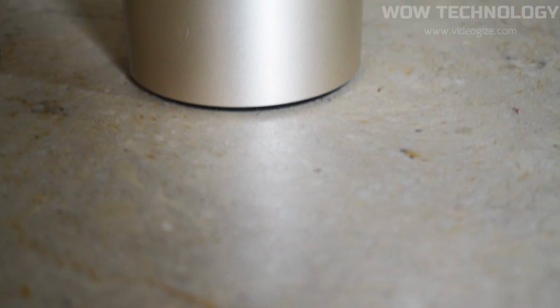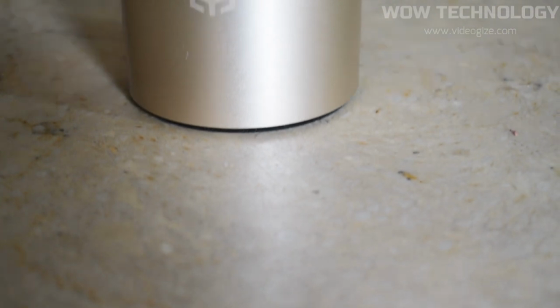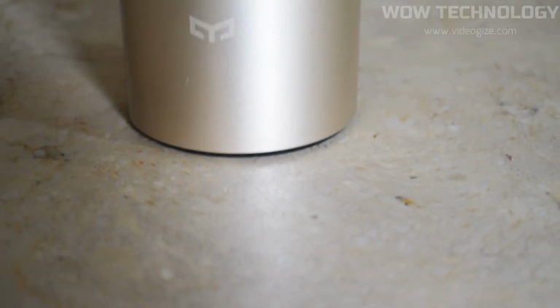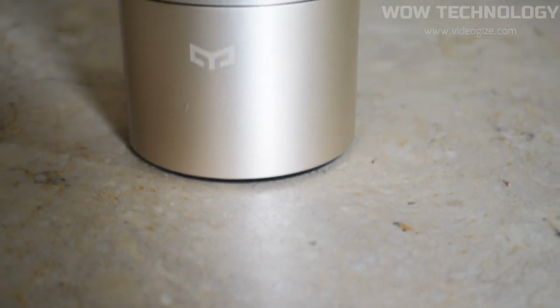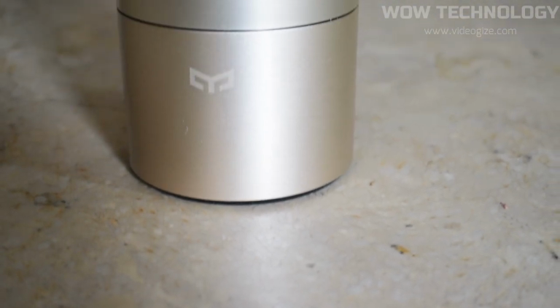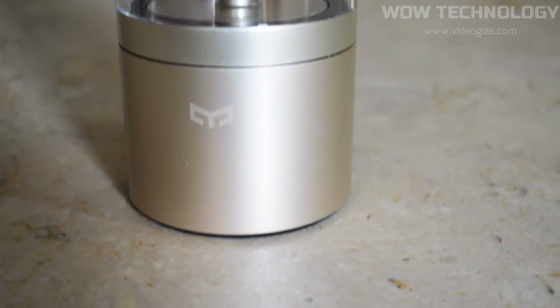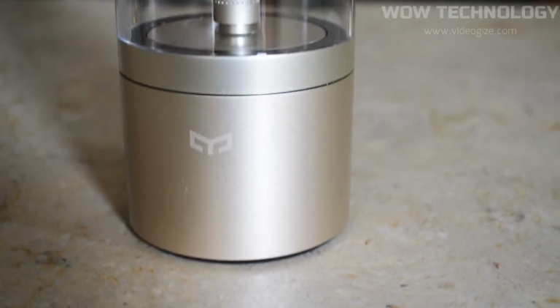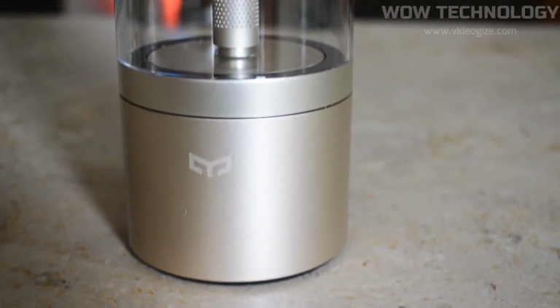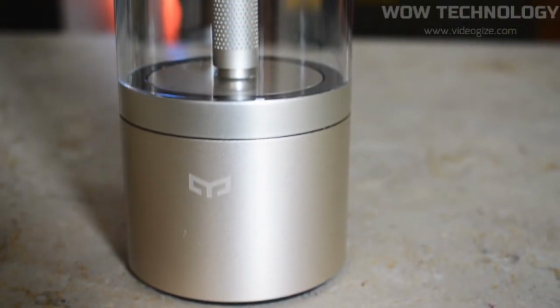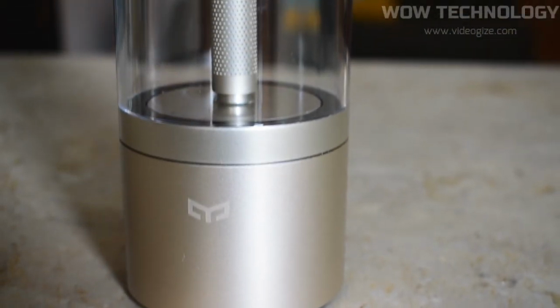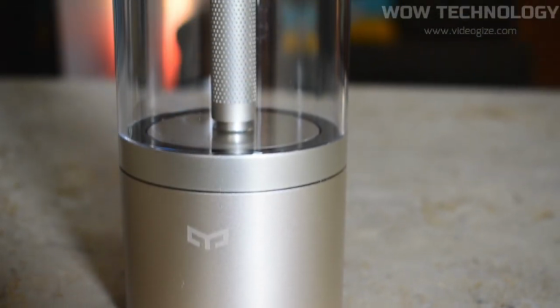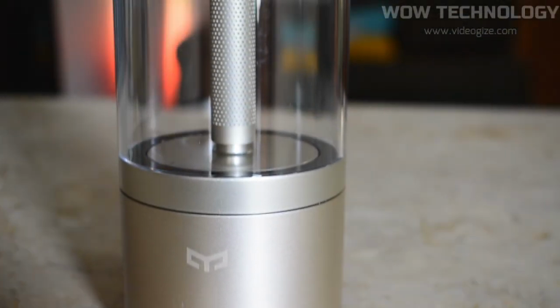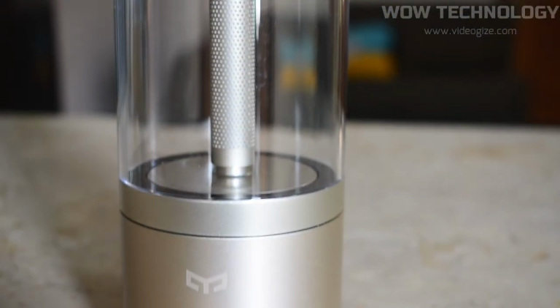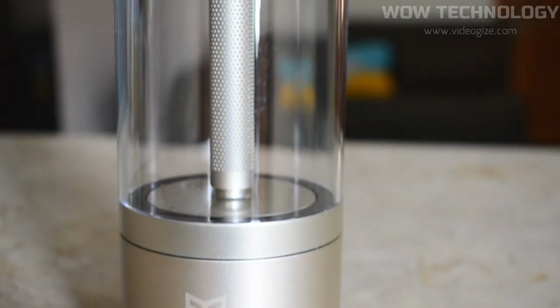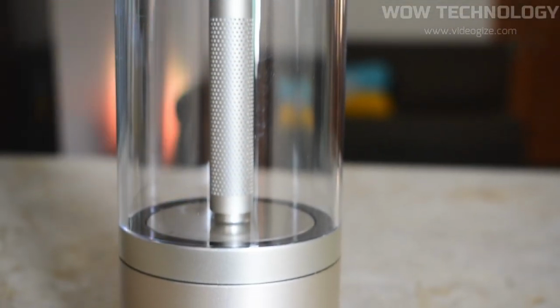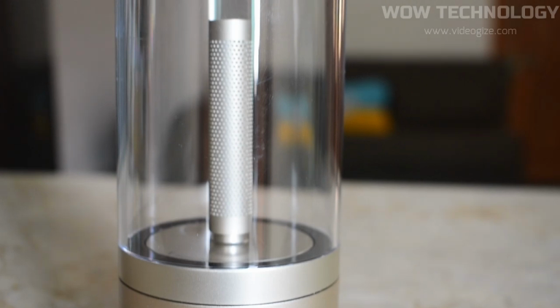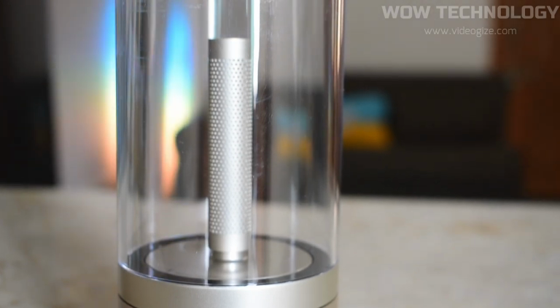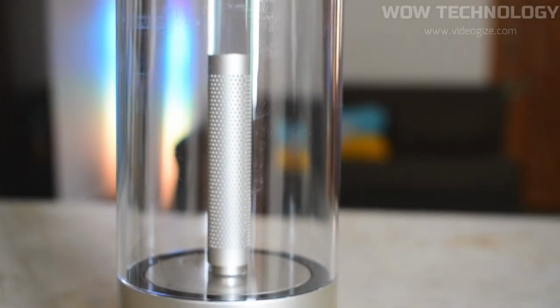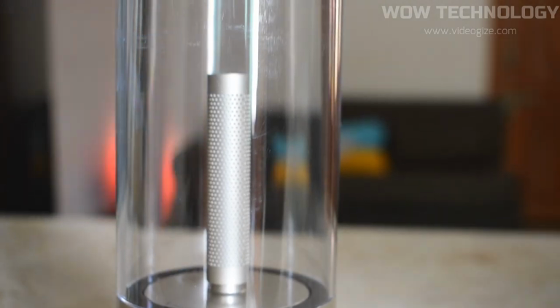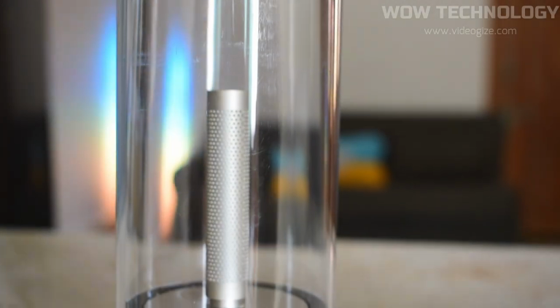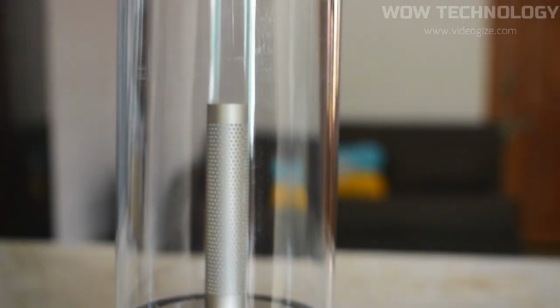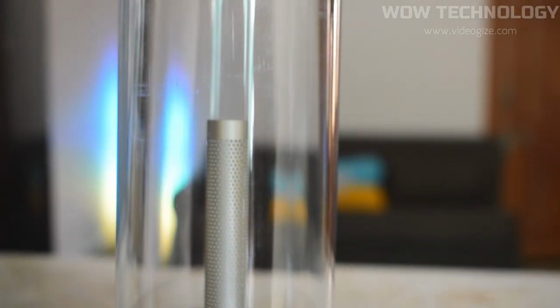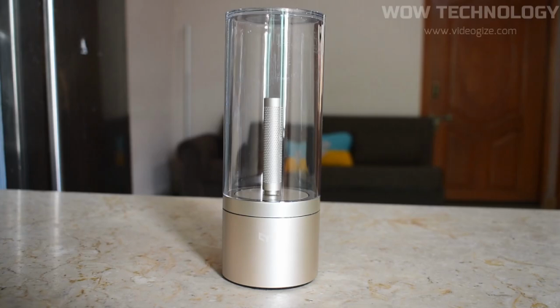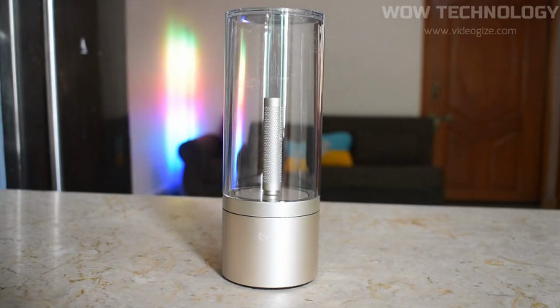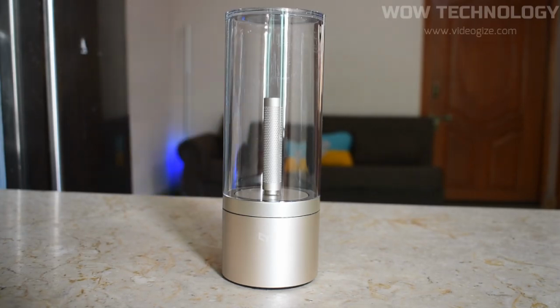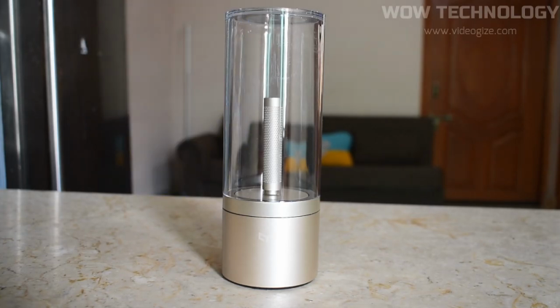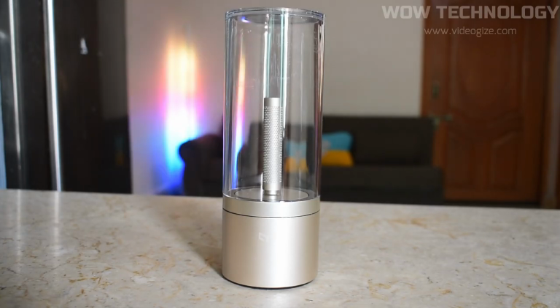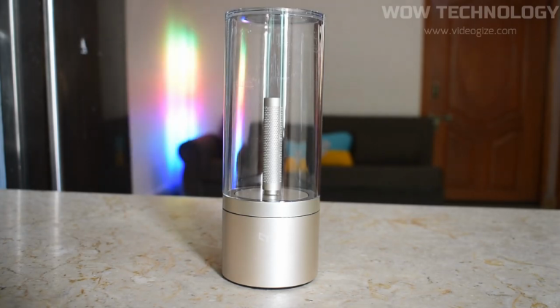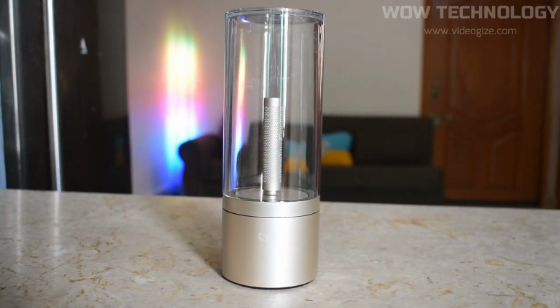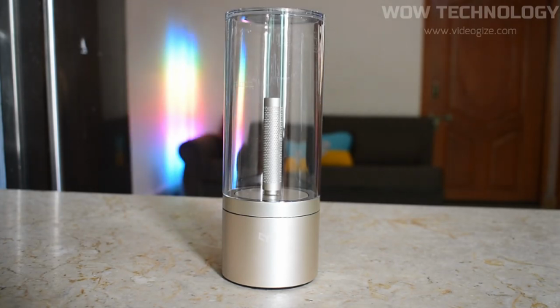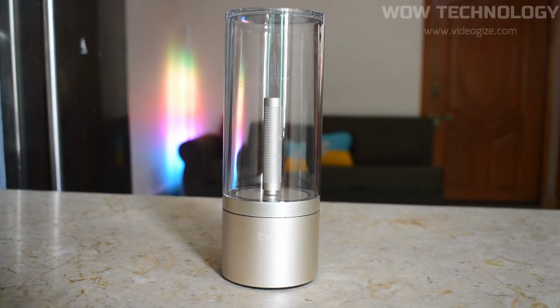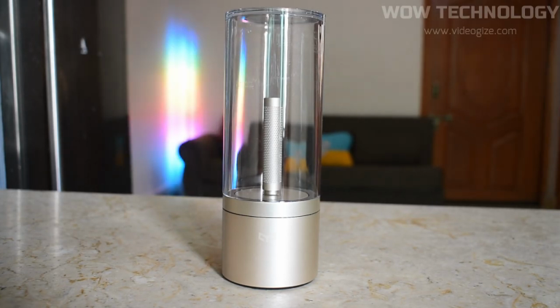Combining a neat, modern design with candle-like light, the Yeelight Candela is the perfect combination of form and function, making it the ideal decor accessory for any room in your house.